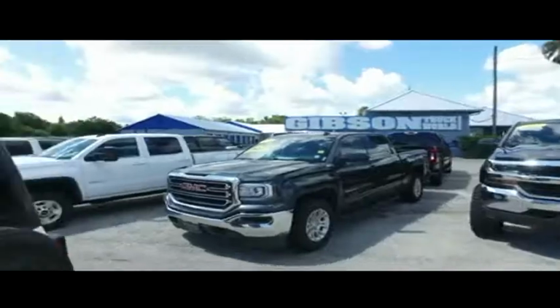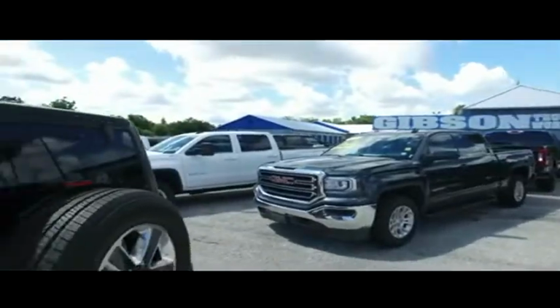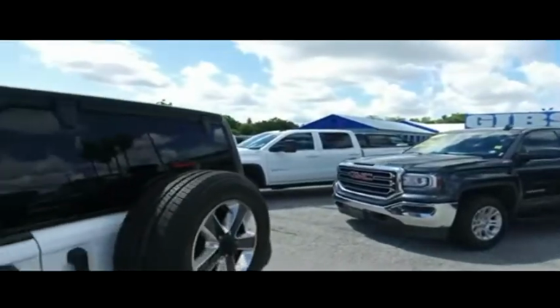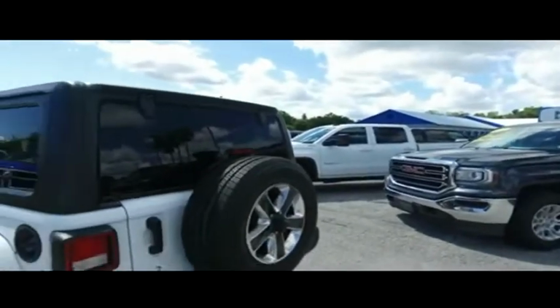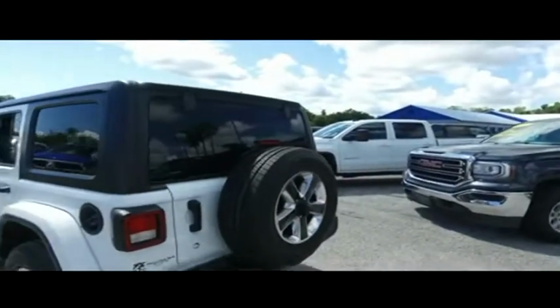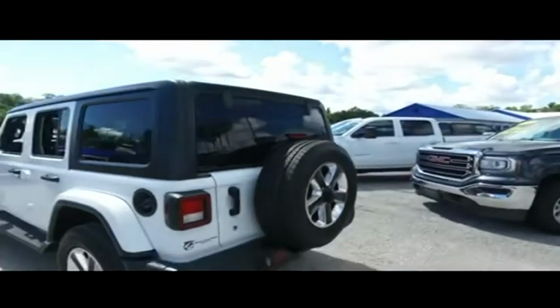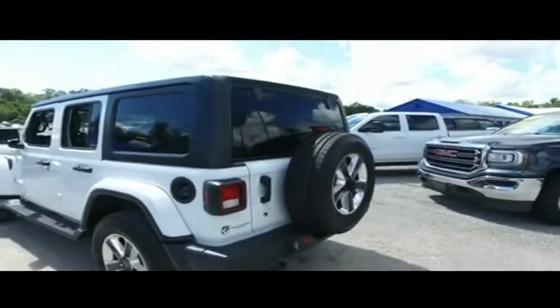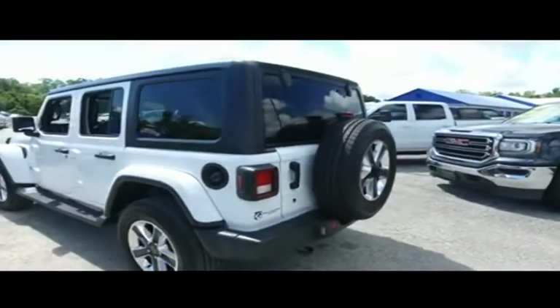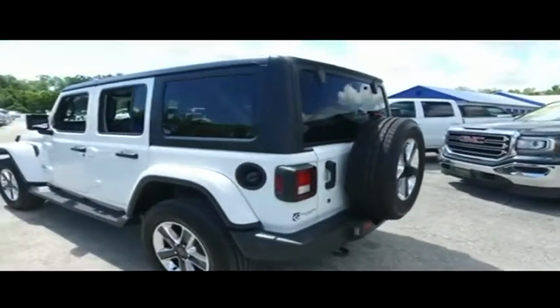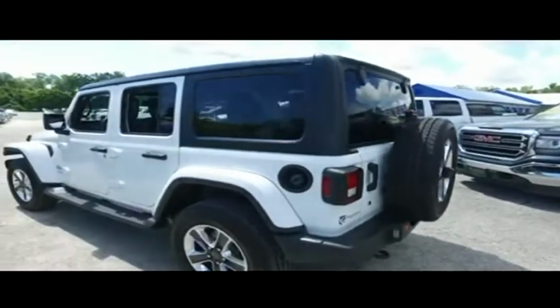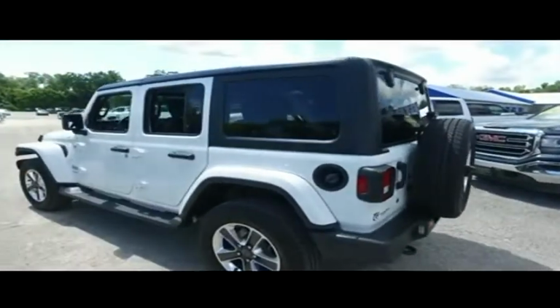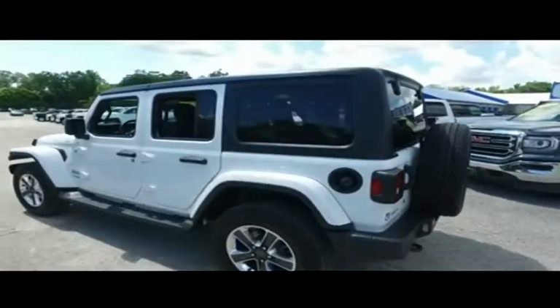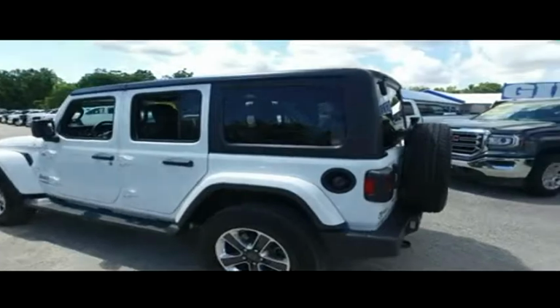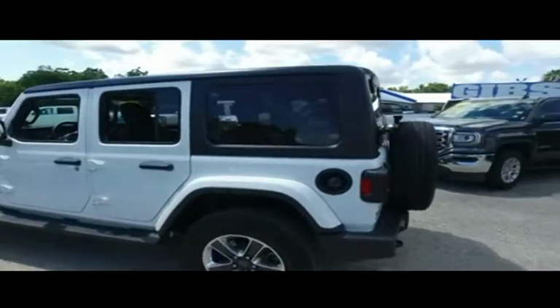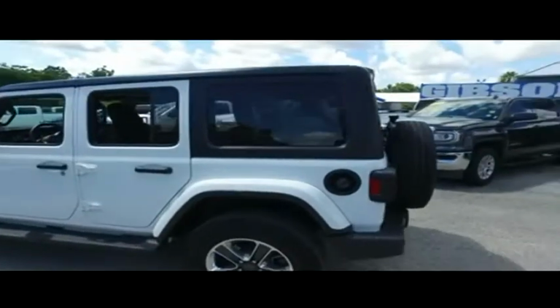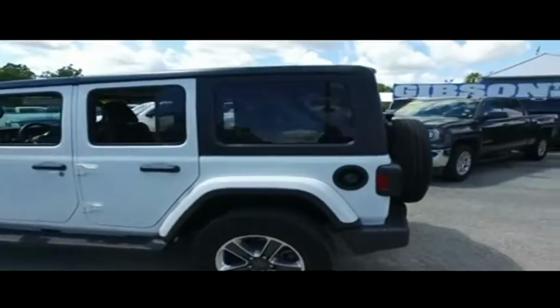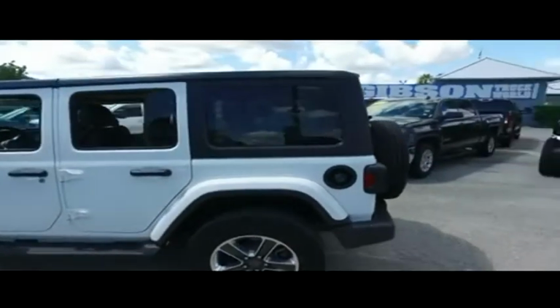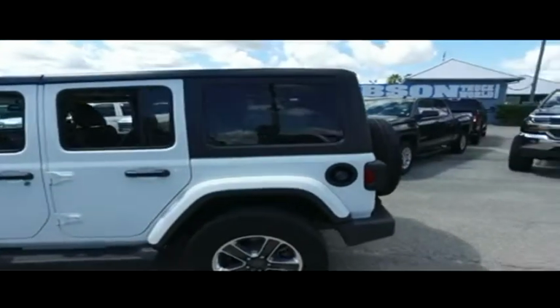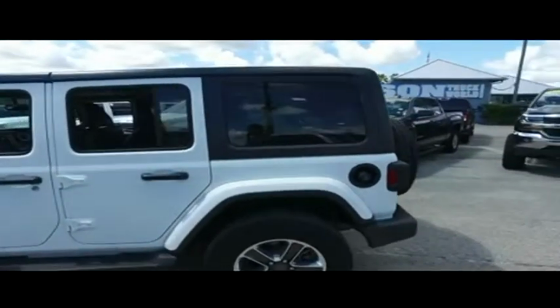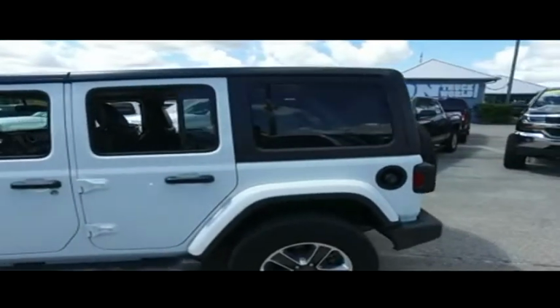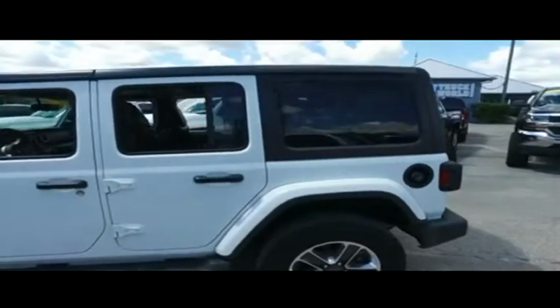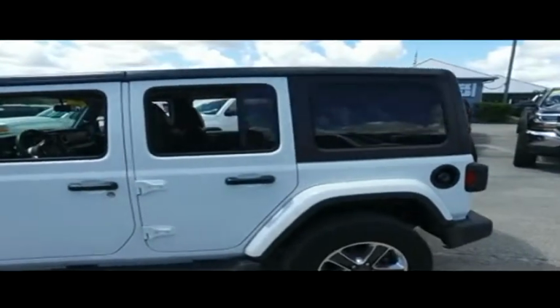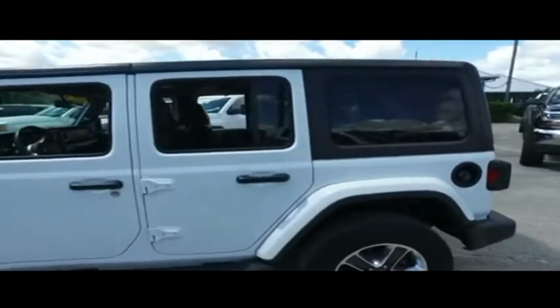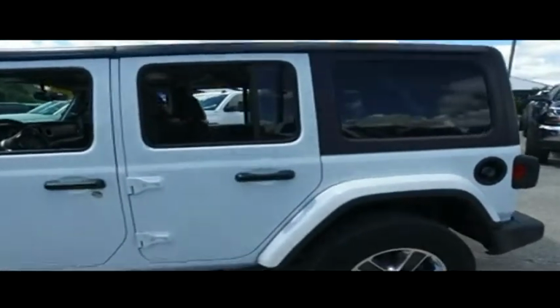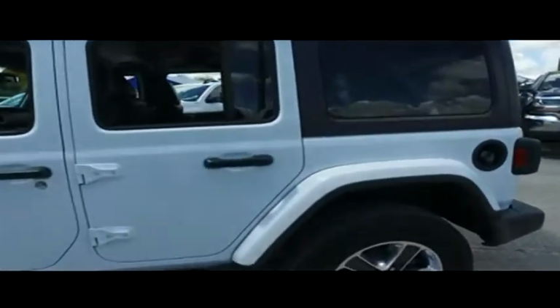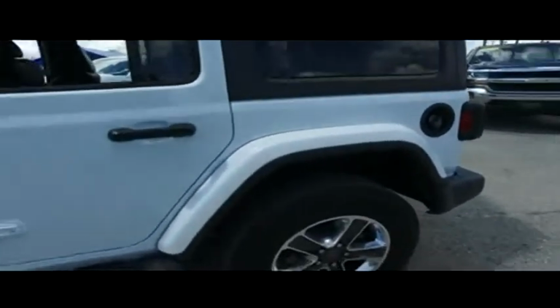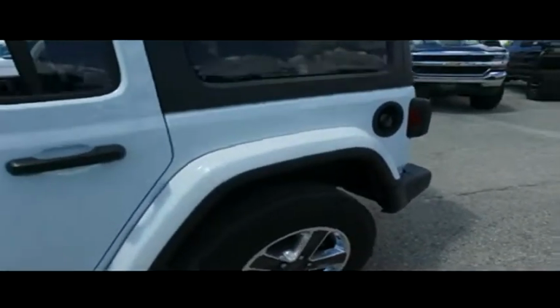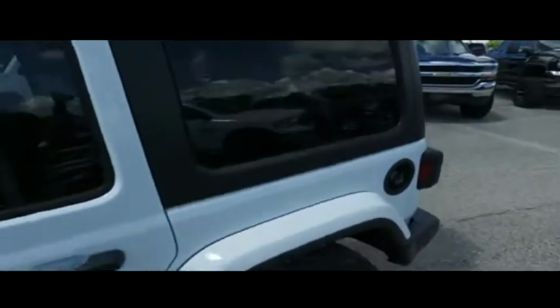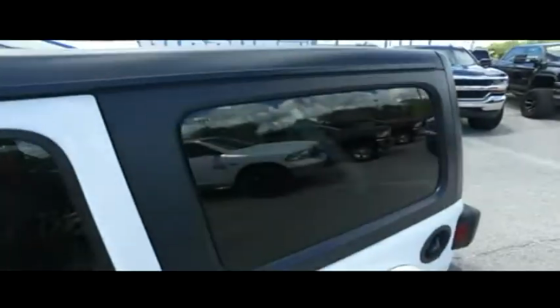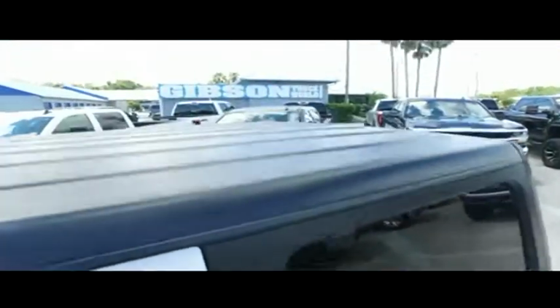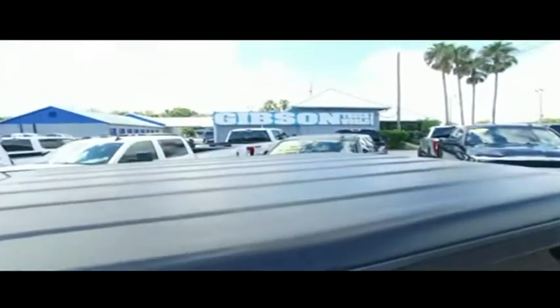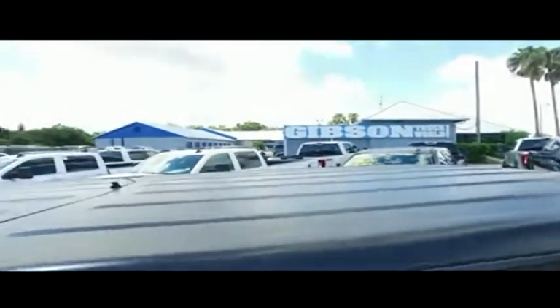Today Gibson Truck World proudly presents this beautiful 2018 extreme Jeep Wrangler four-door SUV hard top that will make your heart drop.